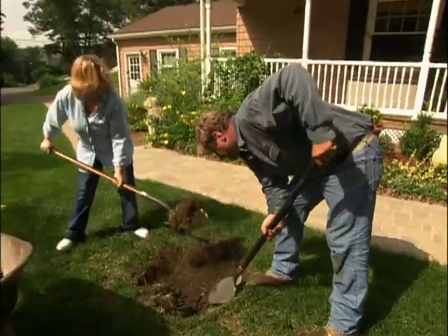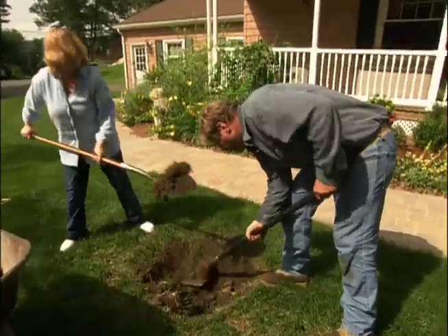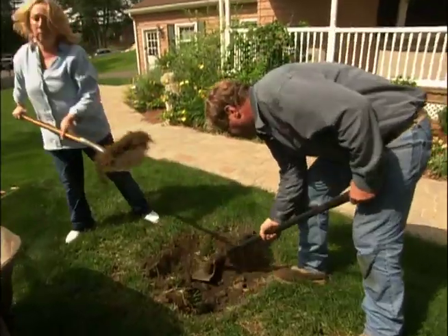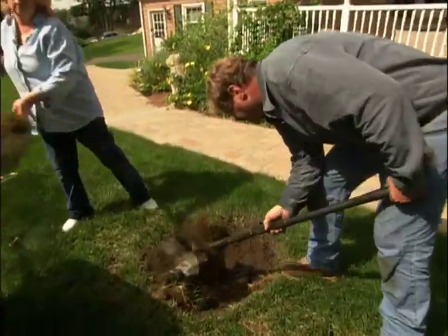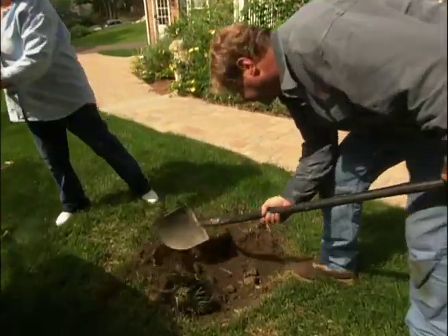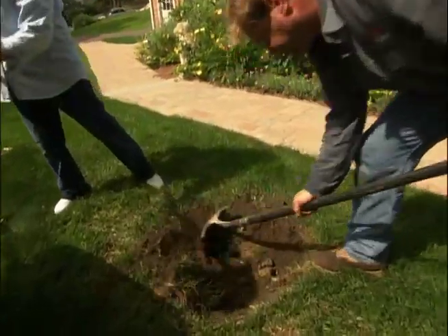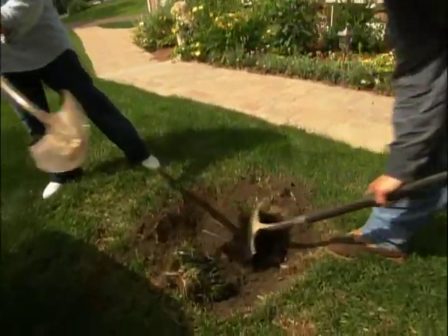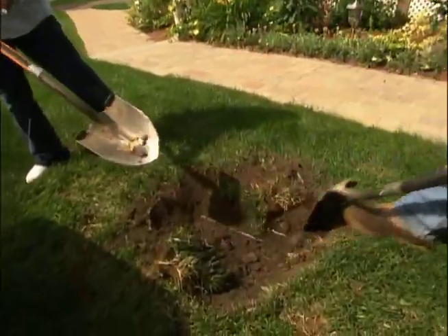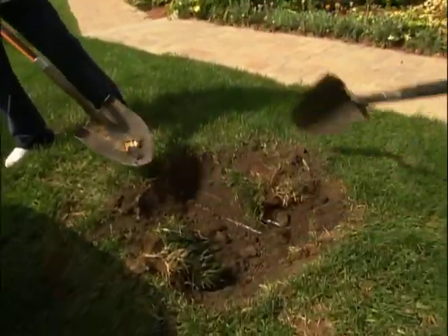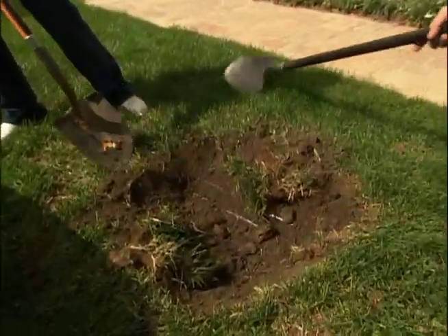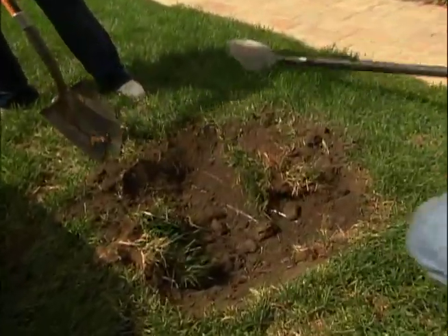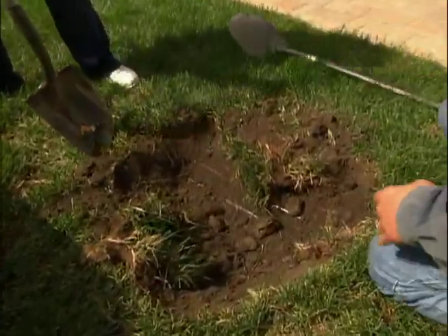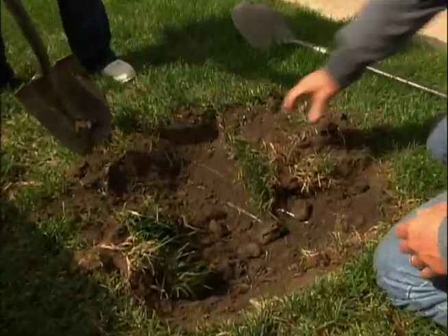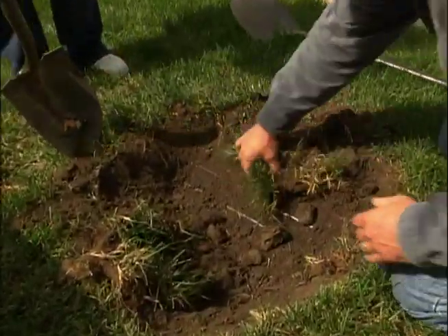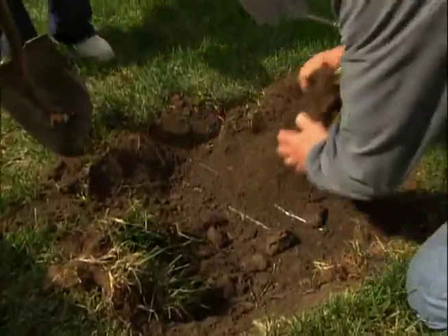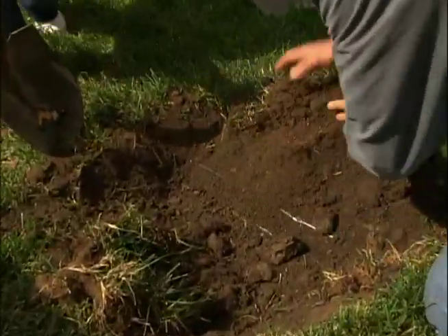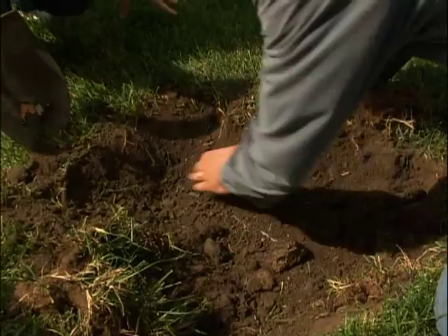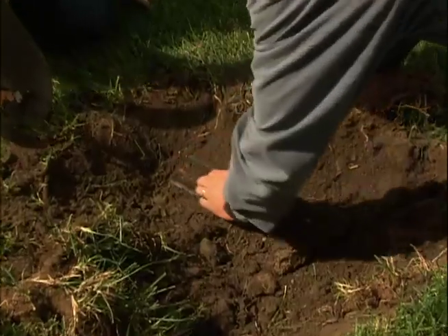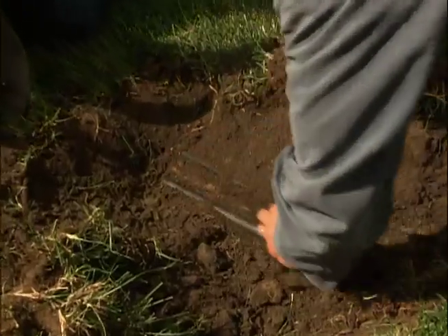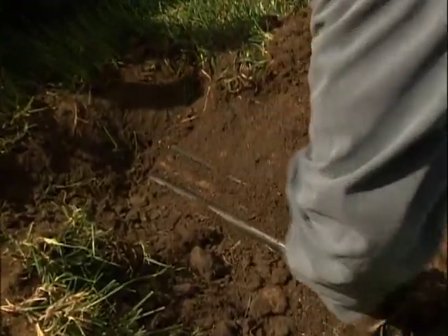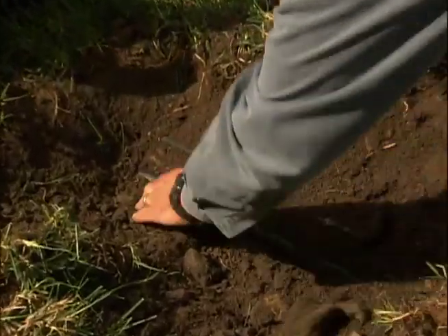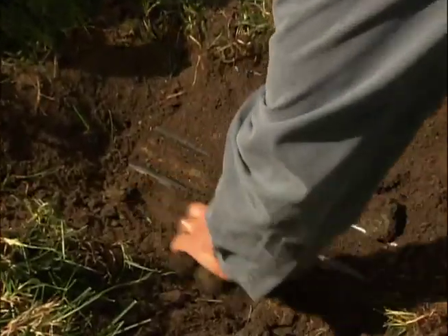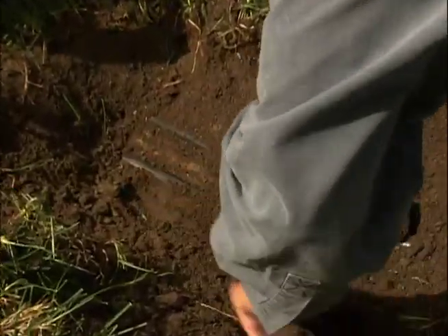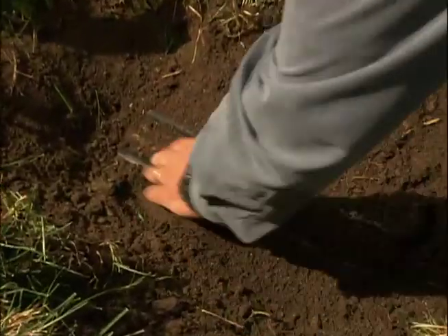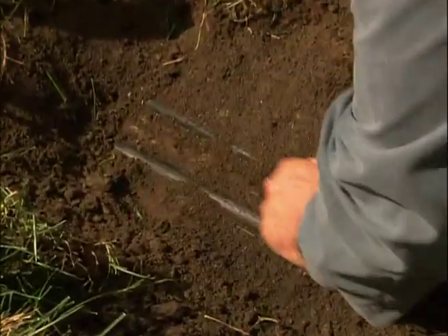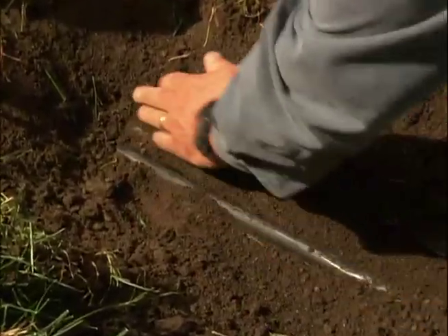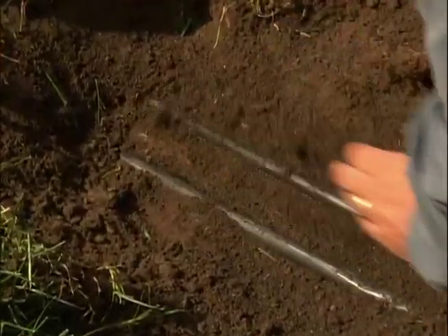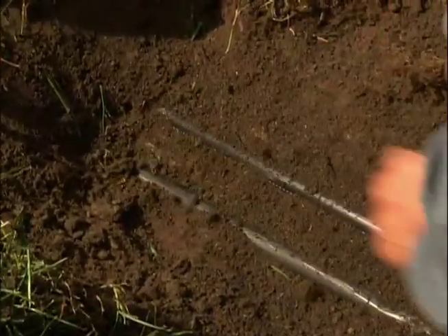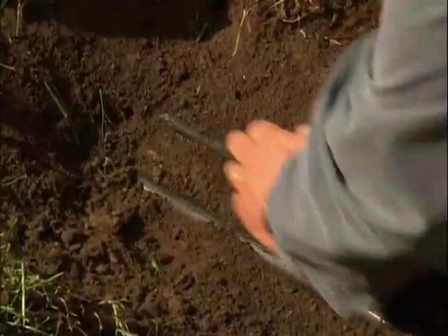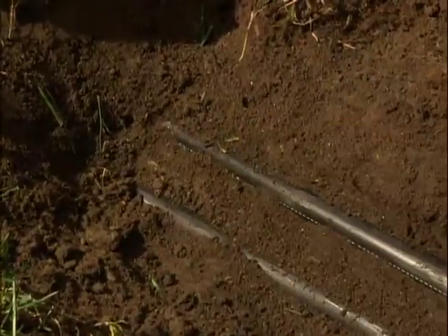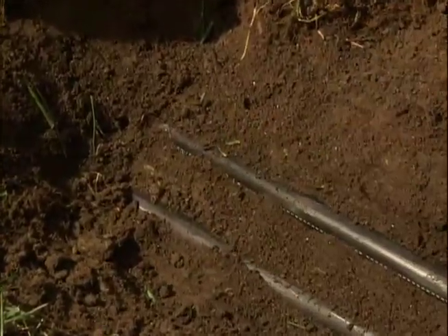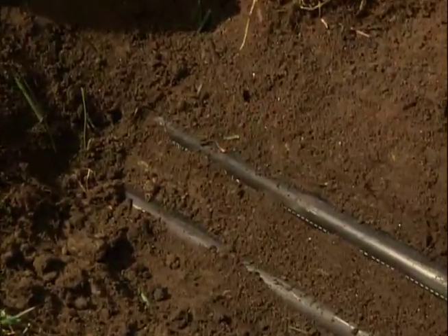Oh, hold on a sec. We have found irrigation lines. I want you to be very careful digging around them because it's very easy to put a shovel right through them.